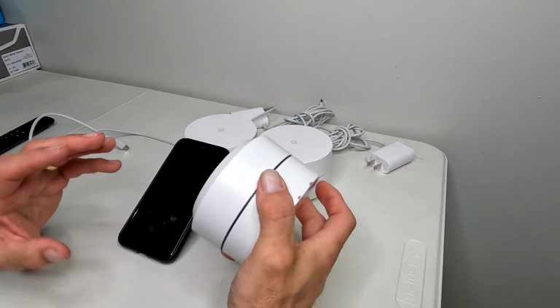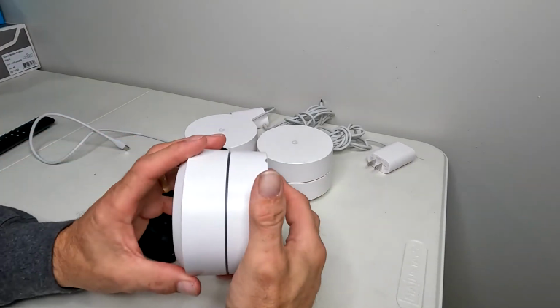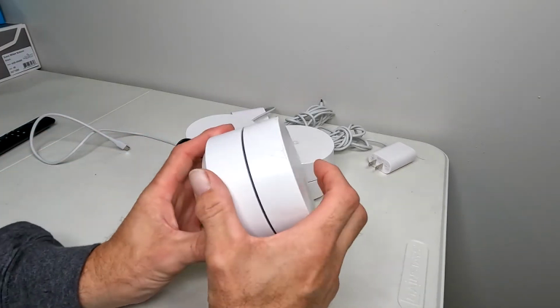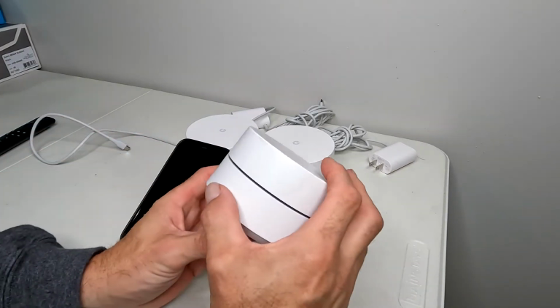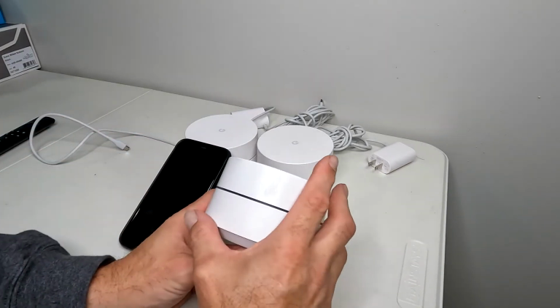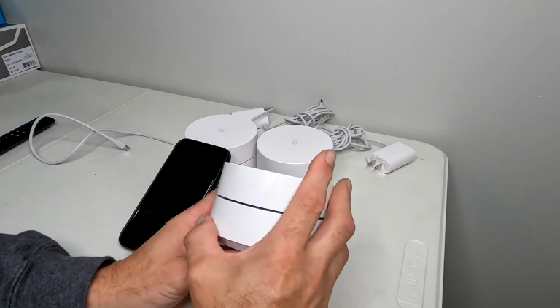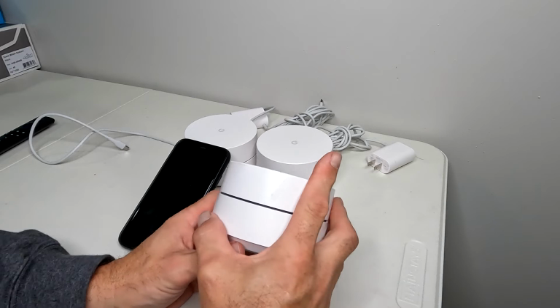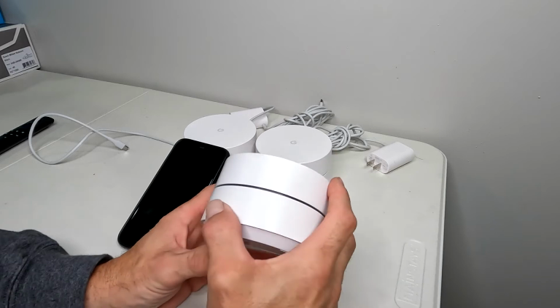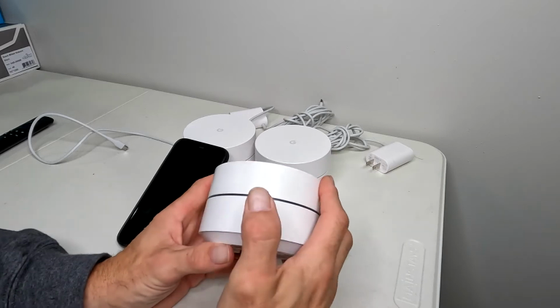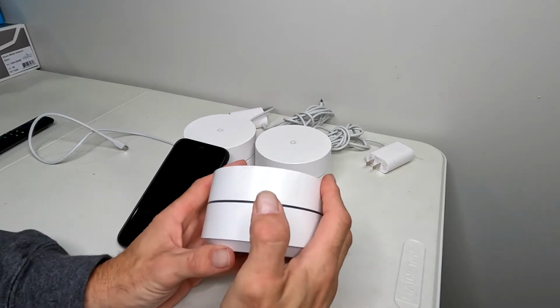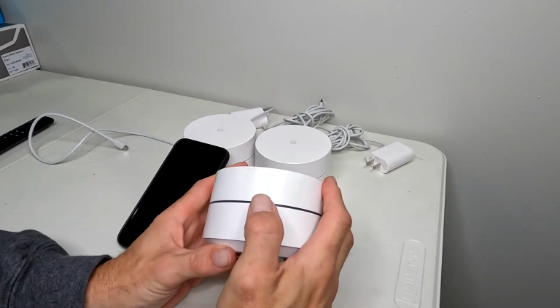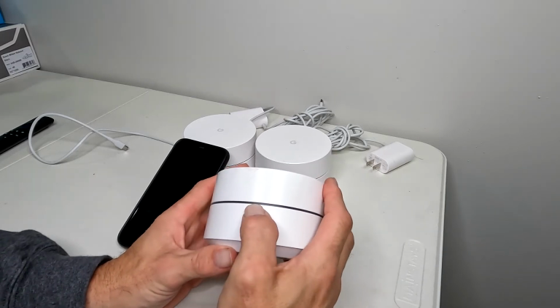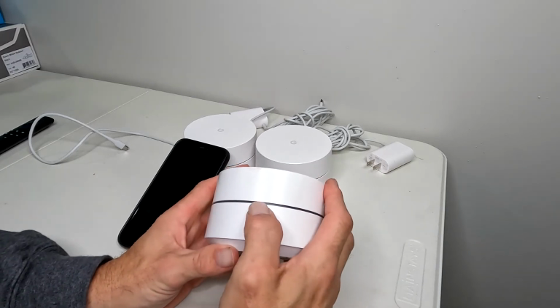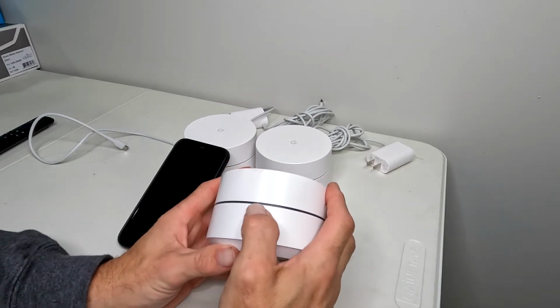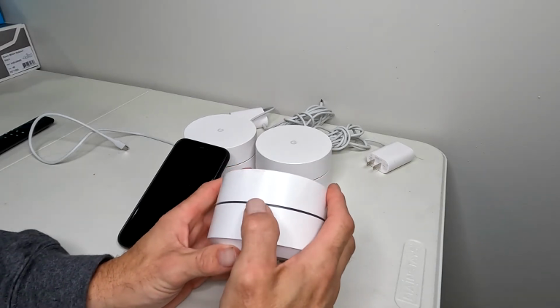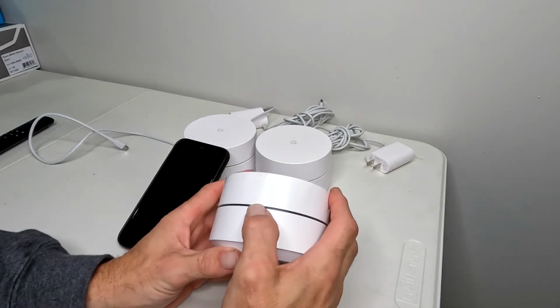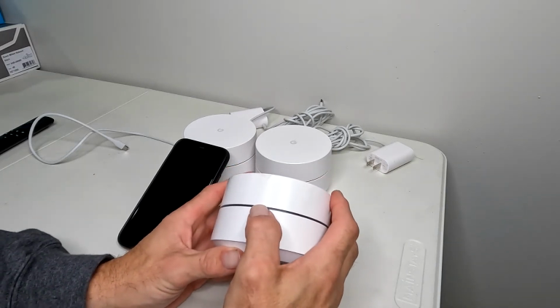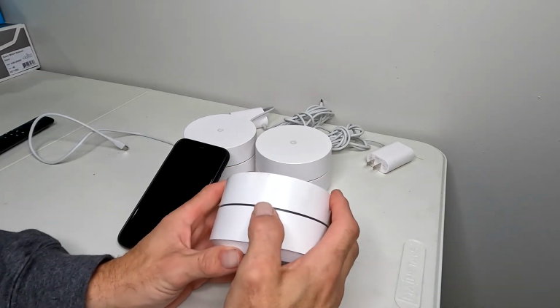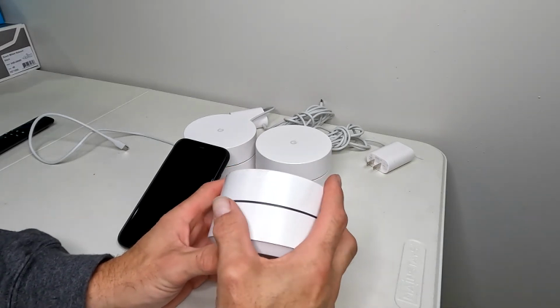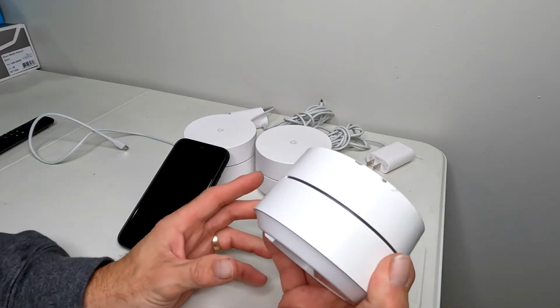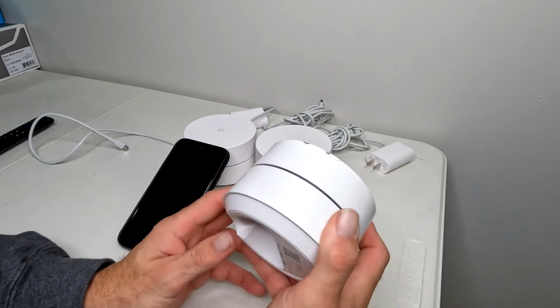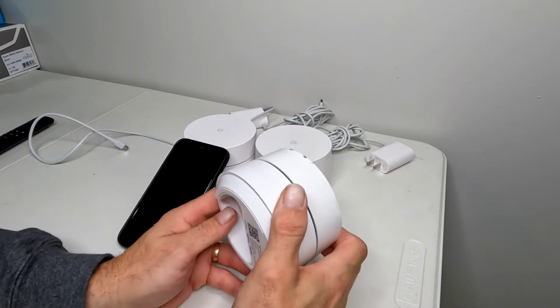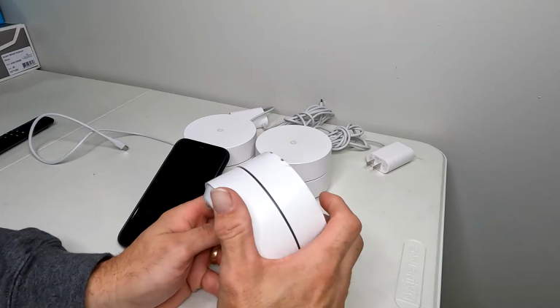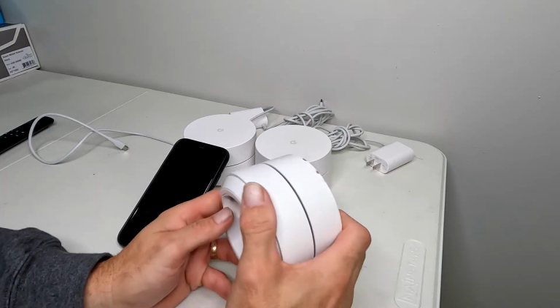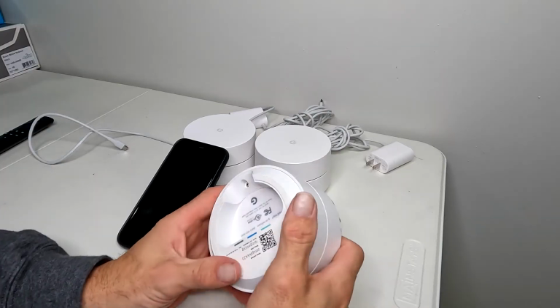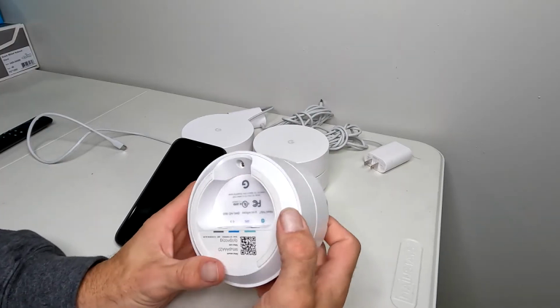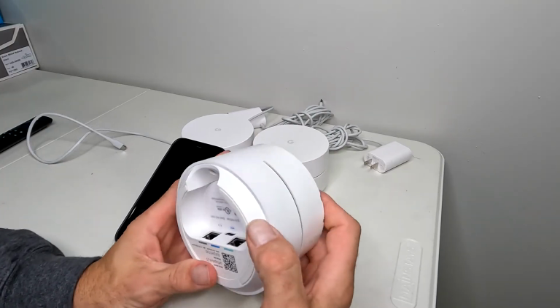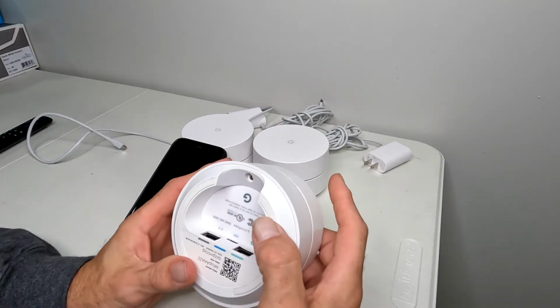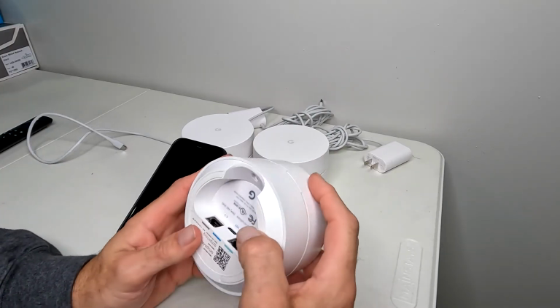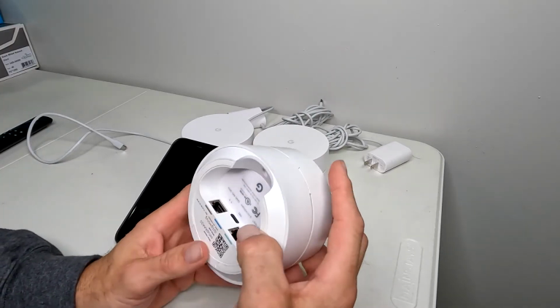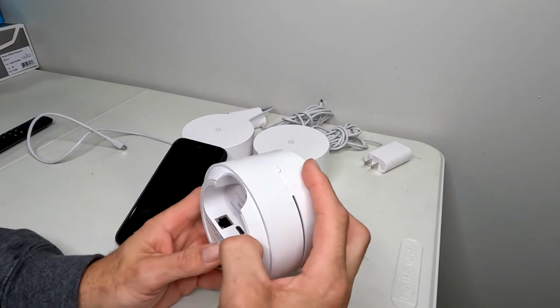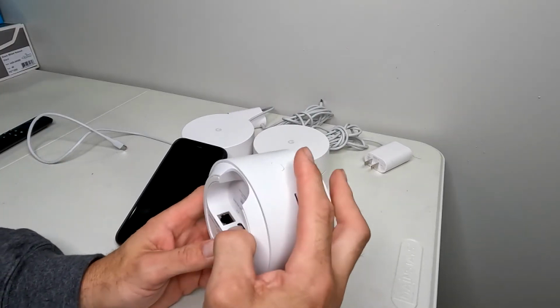This will also work if you have an orange flashing light or an orange solid light and your router just won't connect.